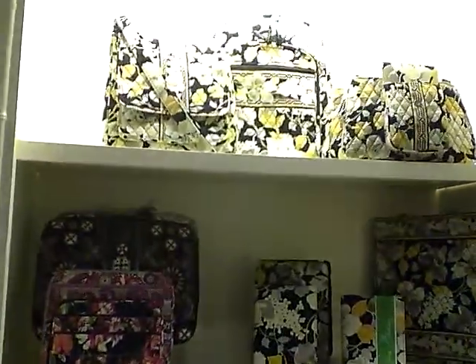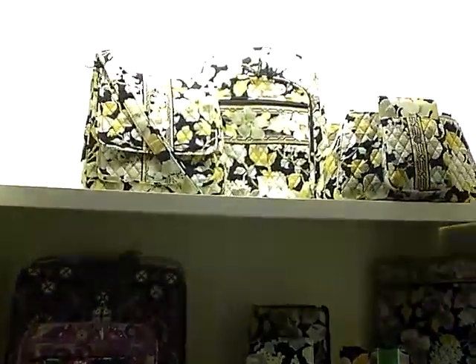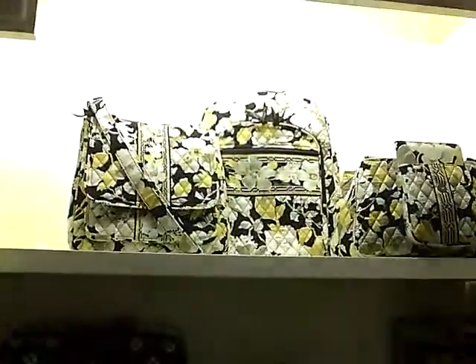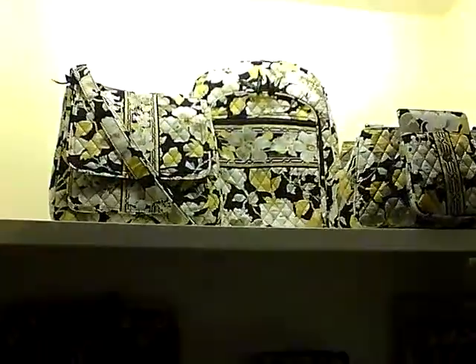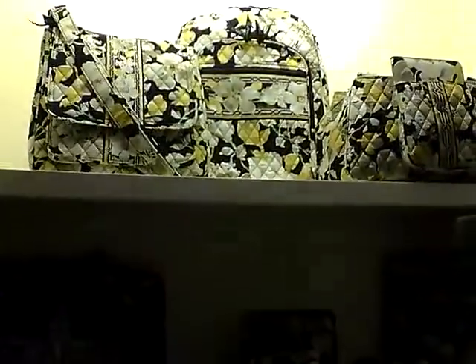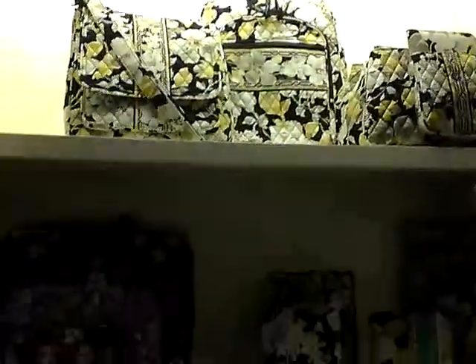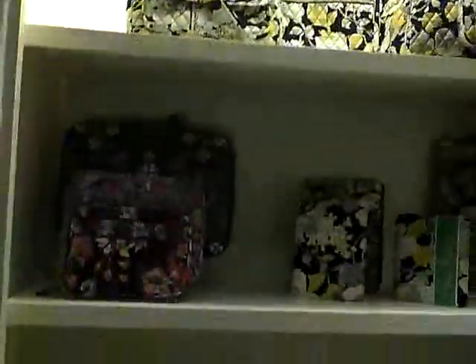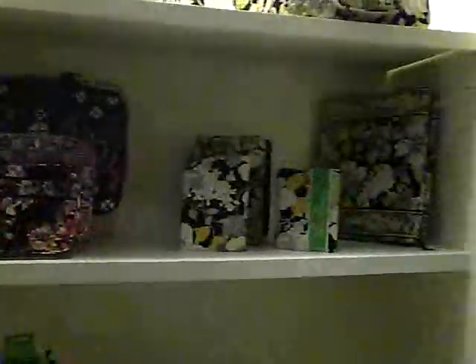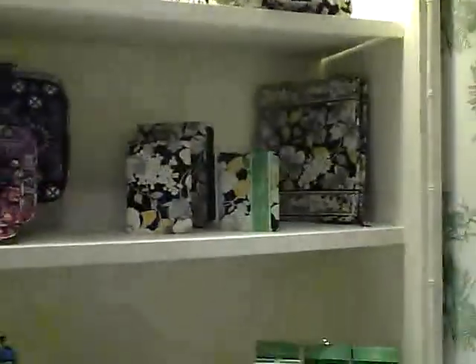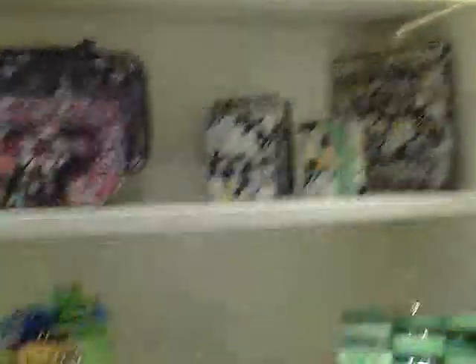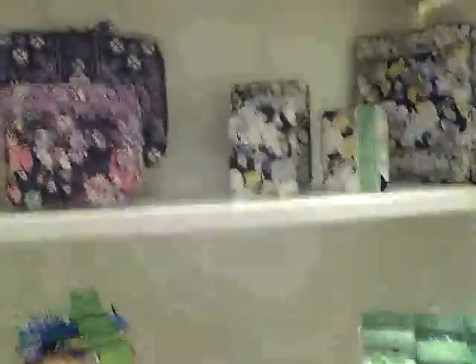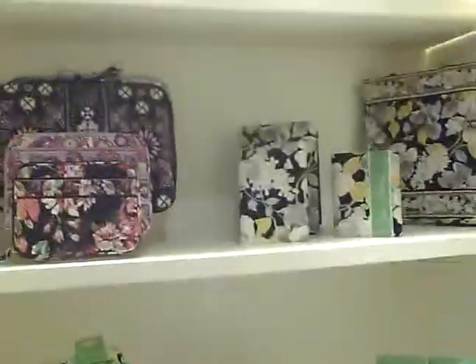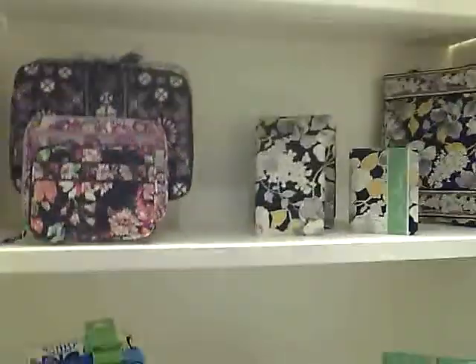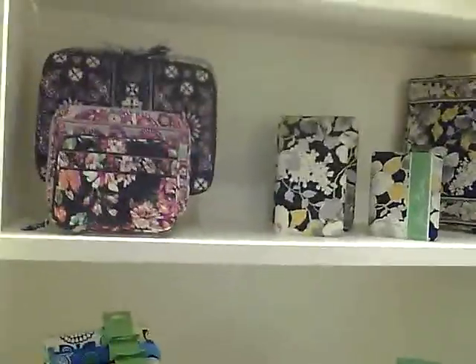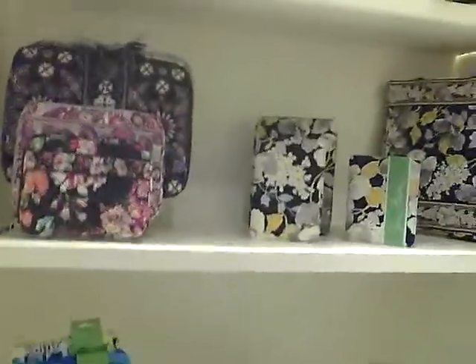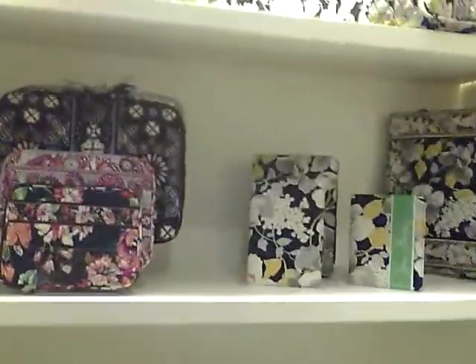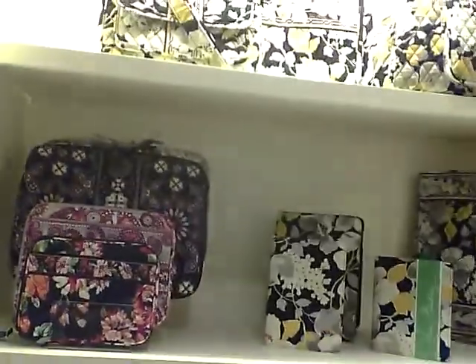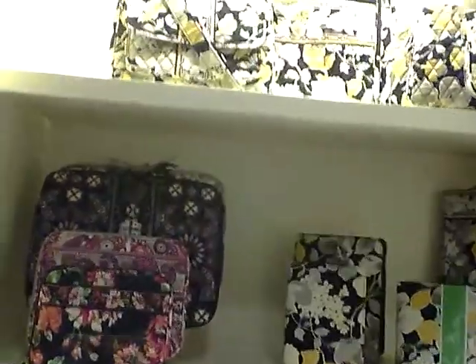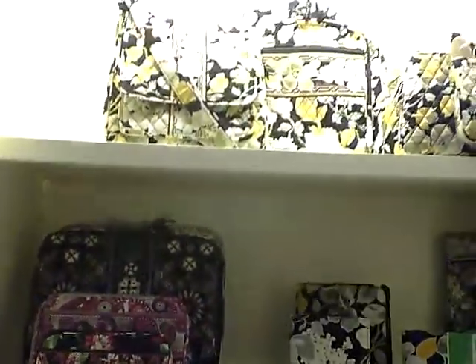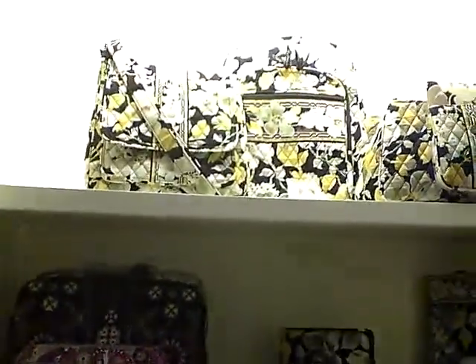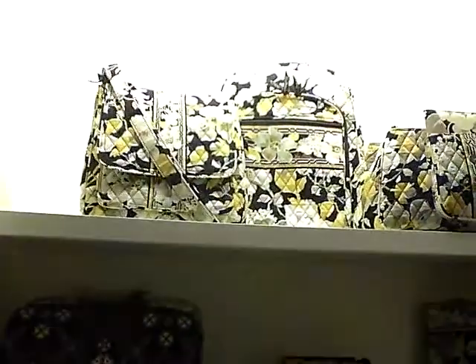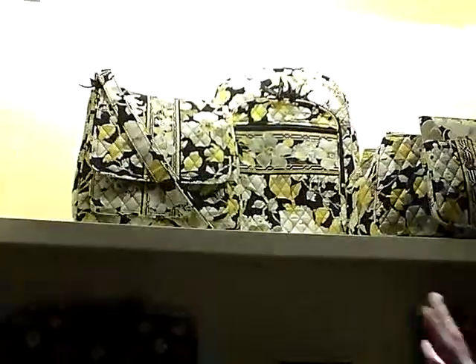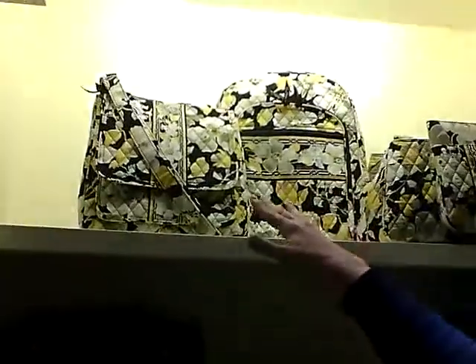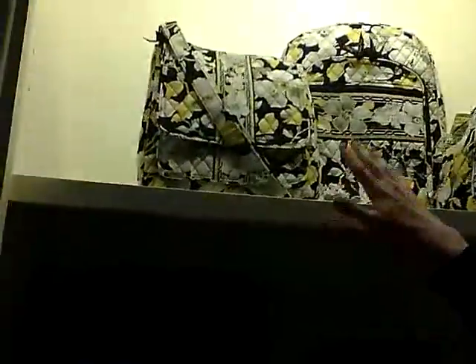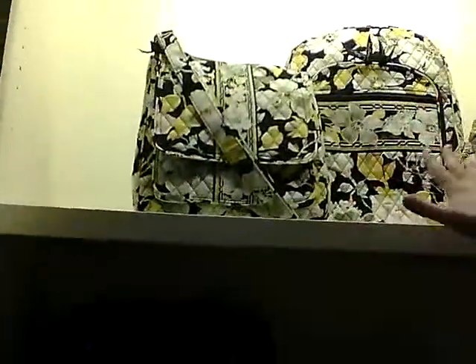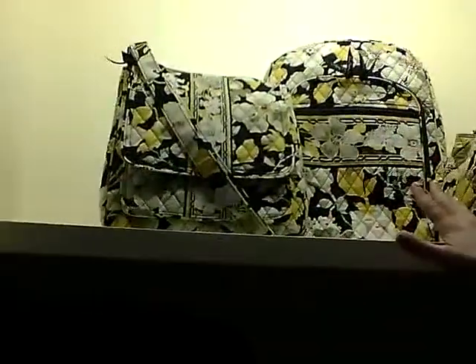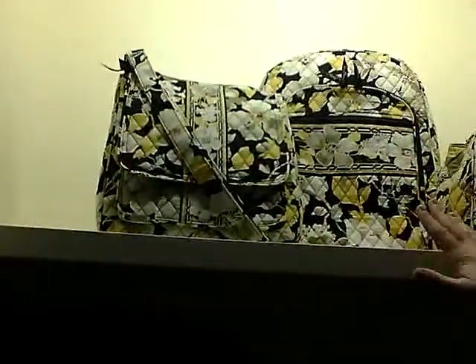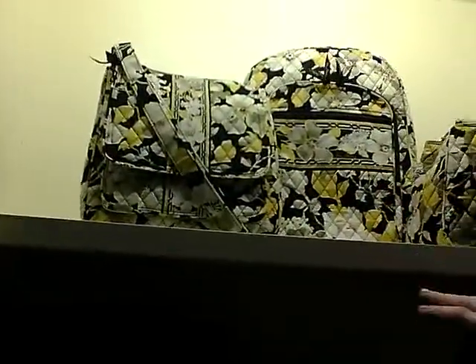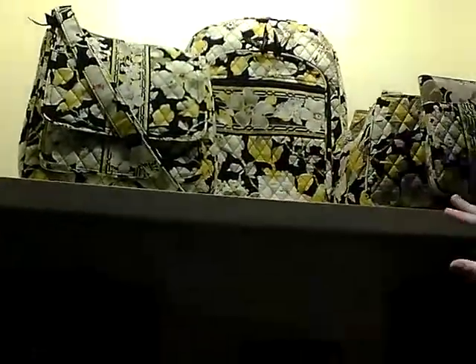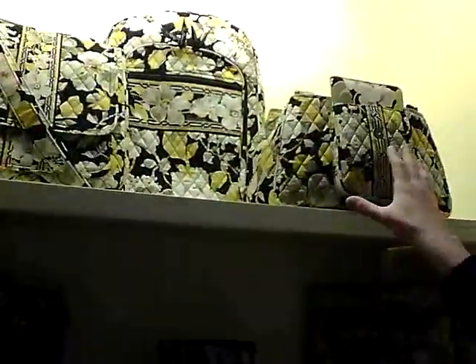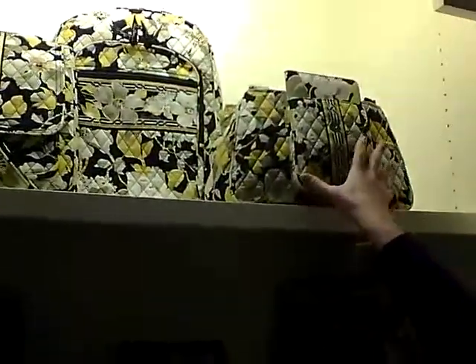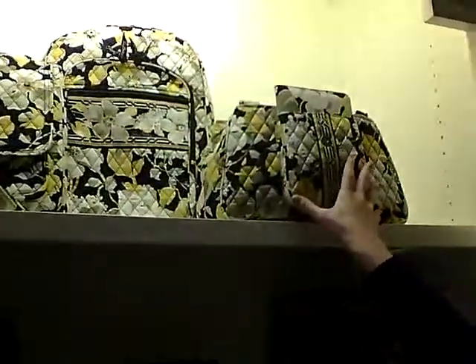So Kate, please walk me through the tech collection. I'd be happy to do that. Starting with tech, we have some larger bags that are perfect to hold your technology. We have our mail bag, our laptop backpack, and also our ED satchel.